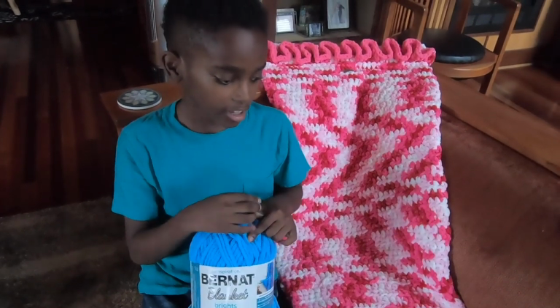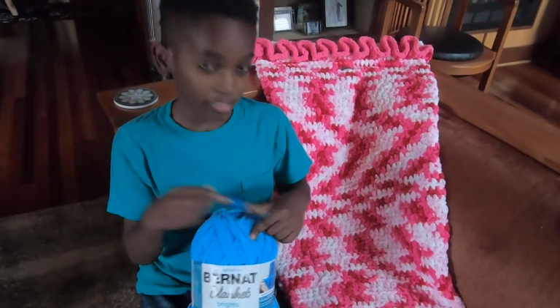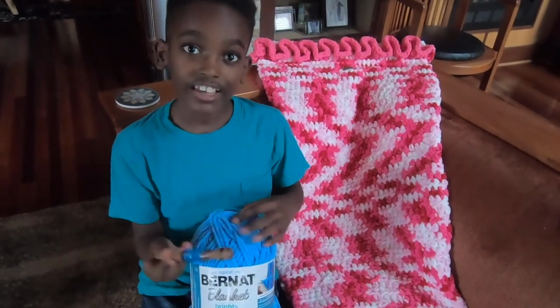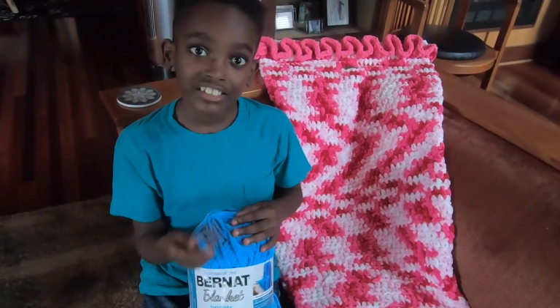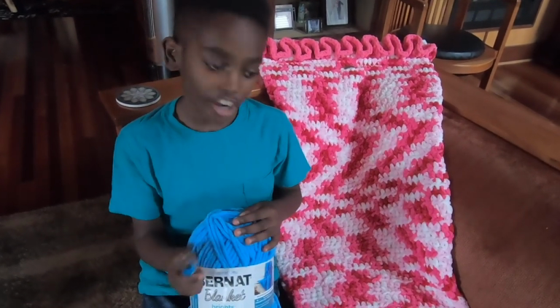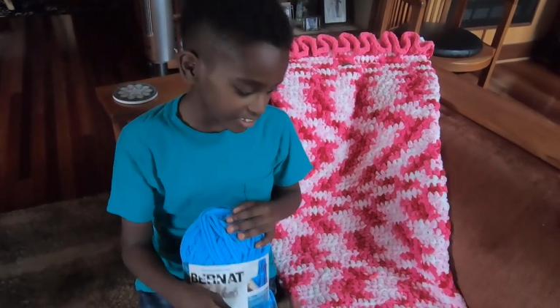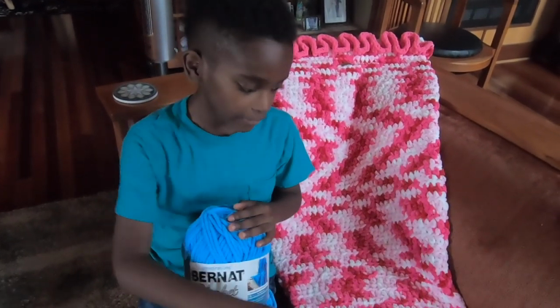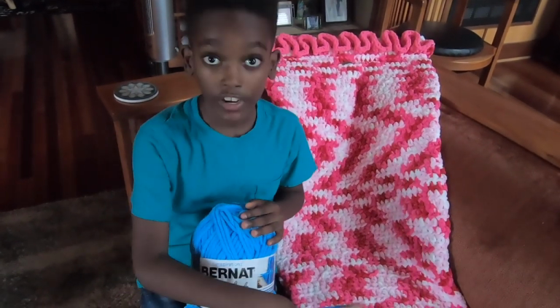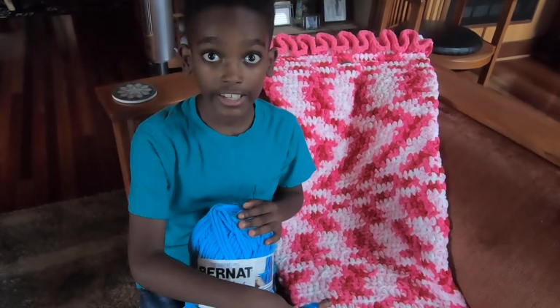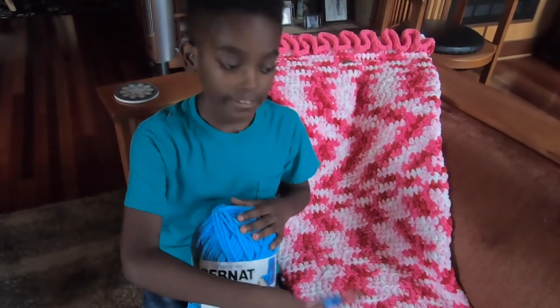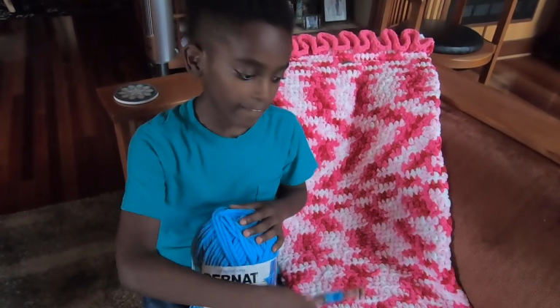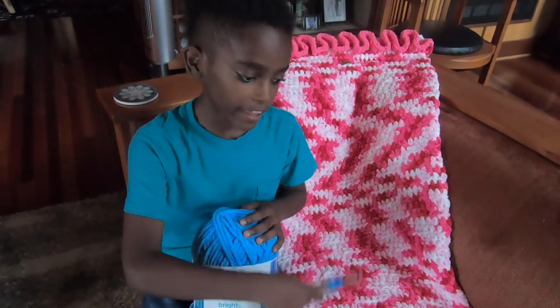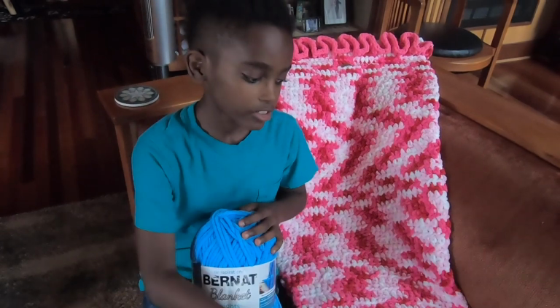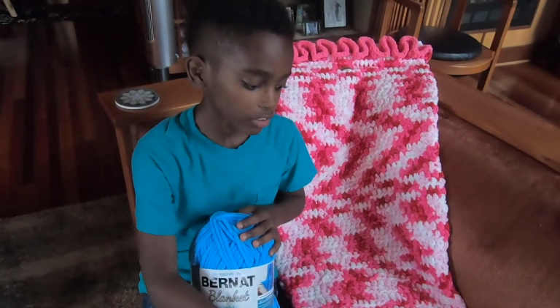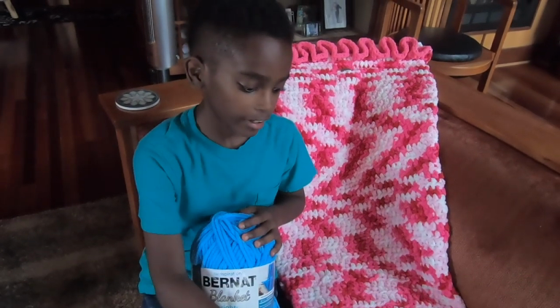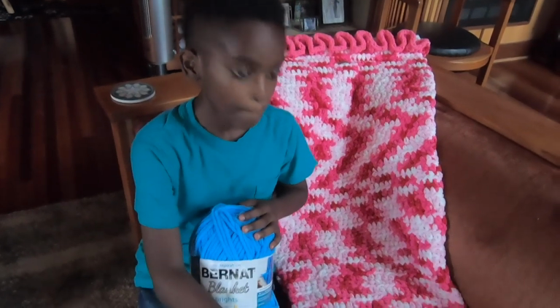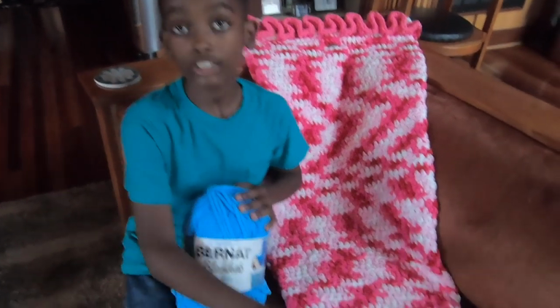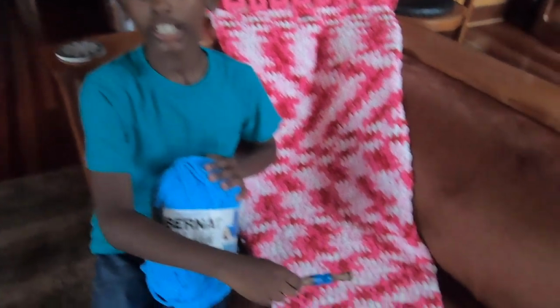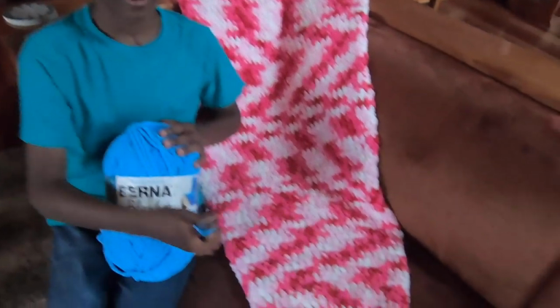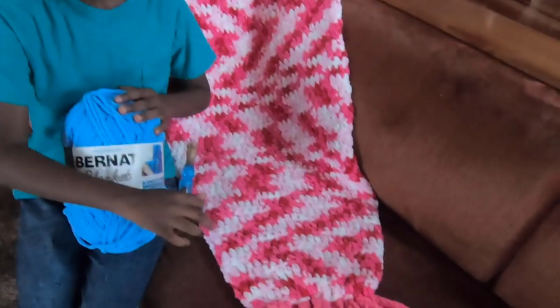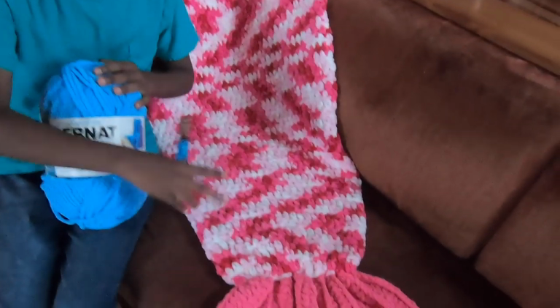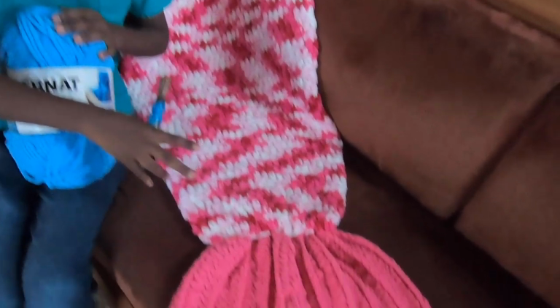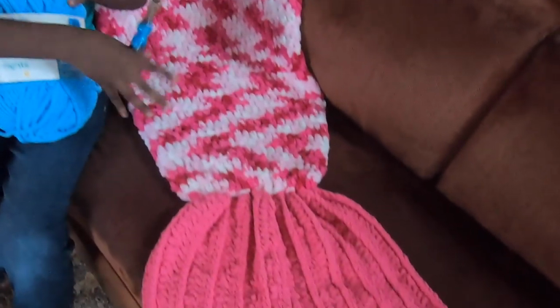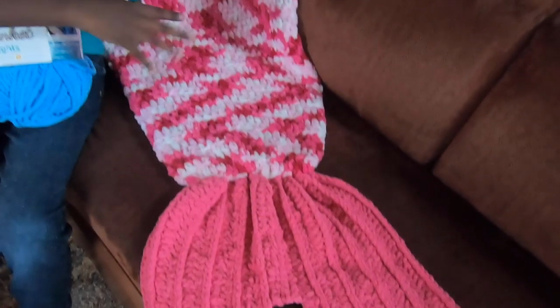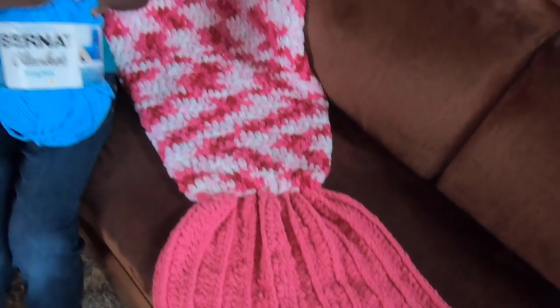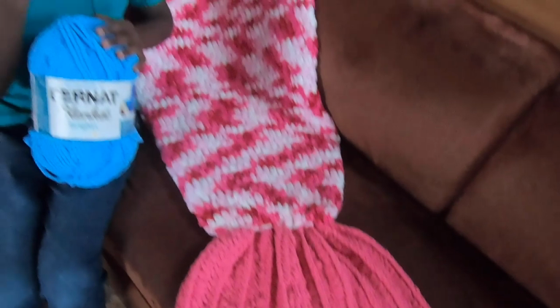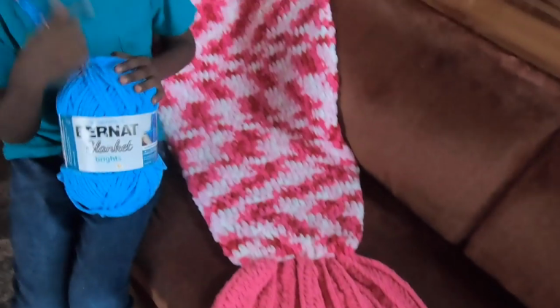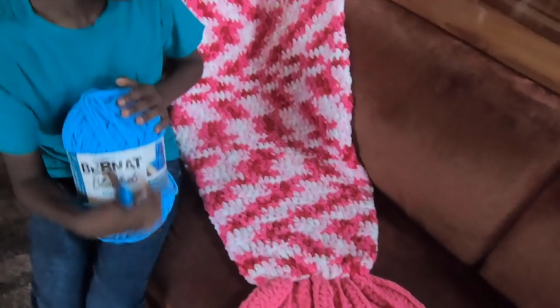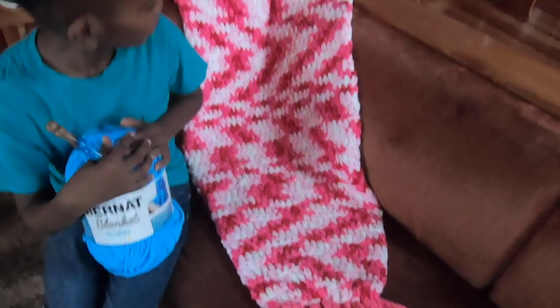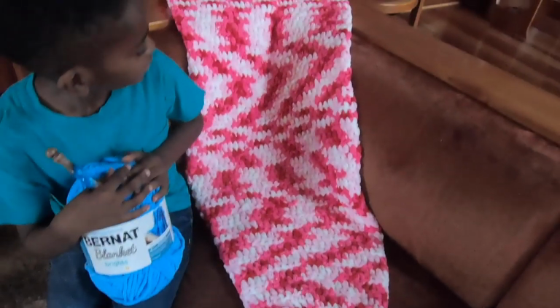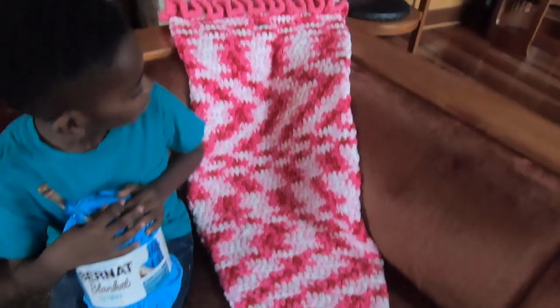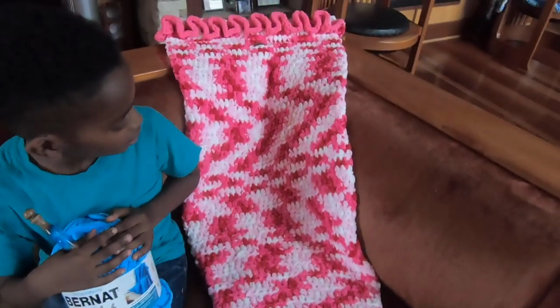The great thing about the Bernat Blanket Brights yarn is they have a variegated and then a solid that matches it — they're made like sets specifically for these types of projects.